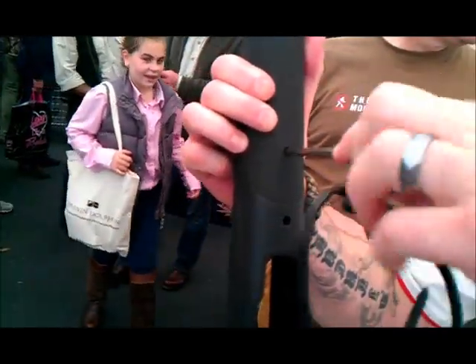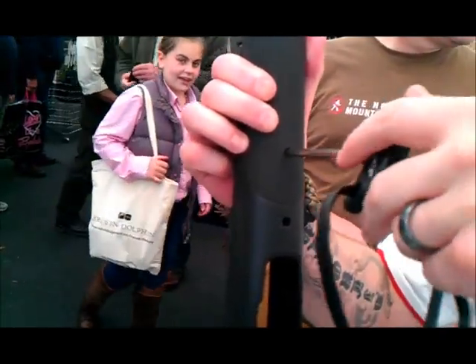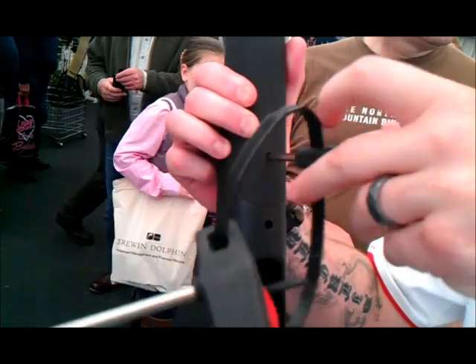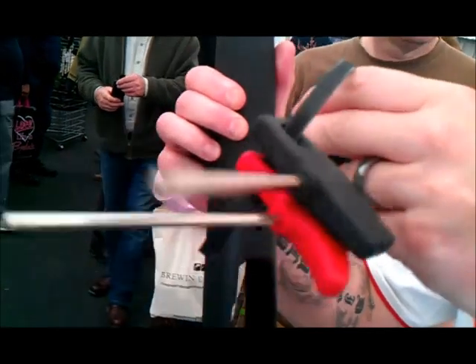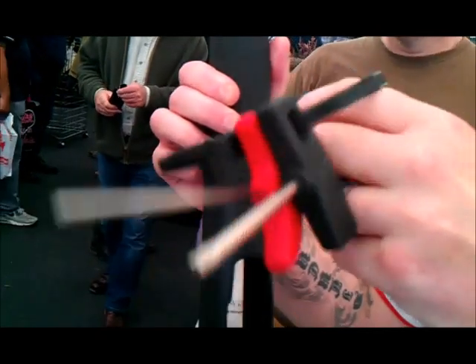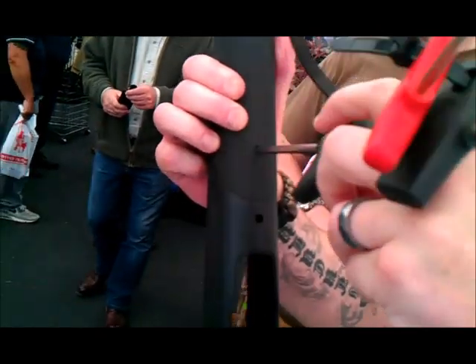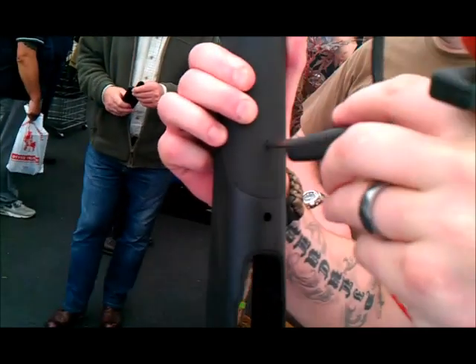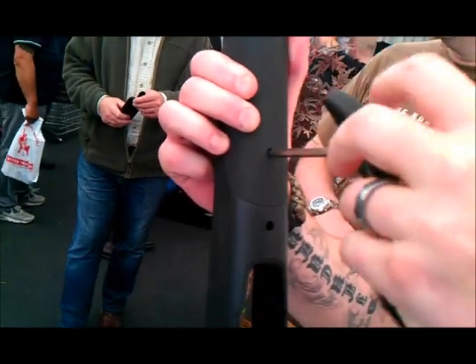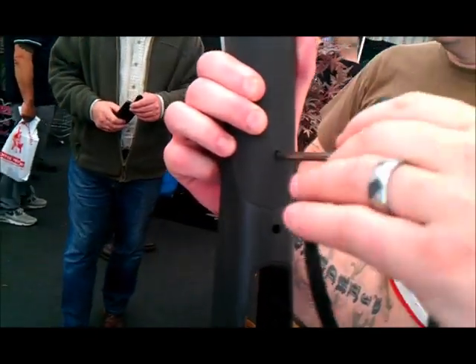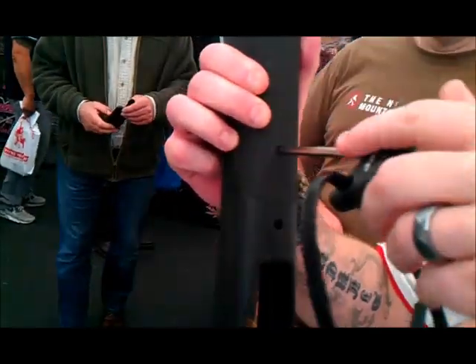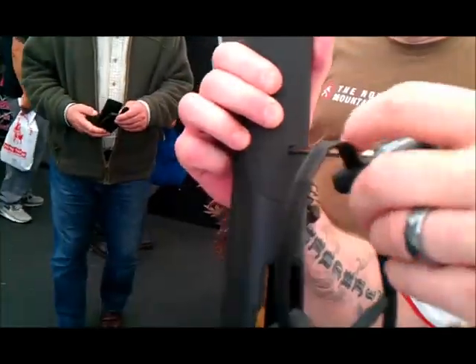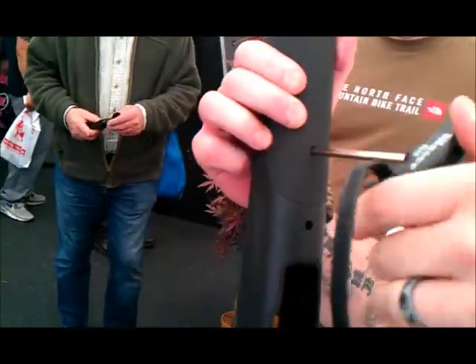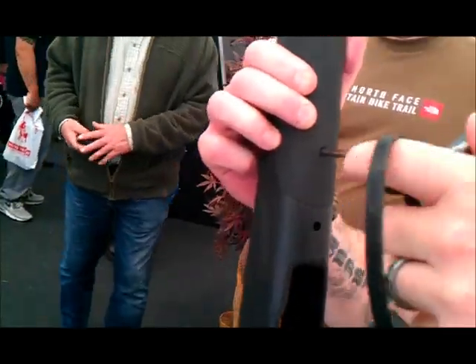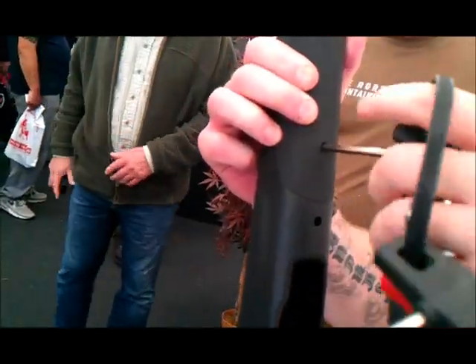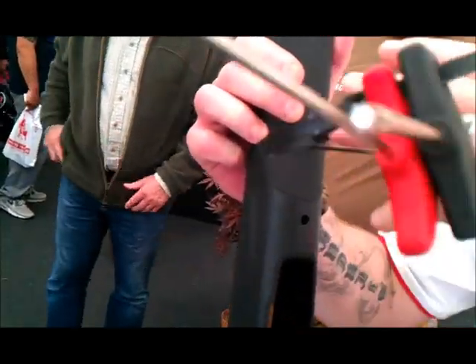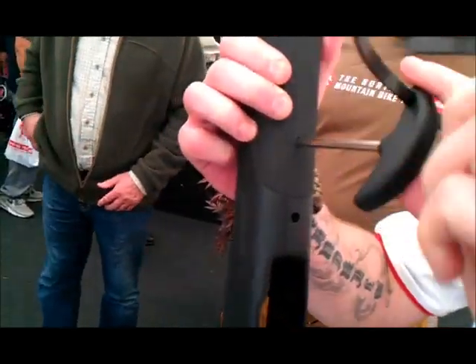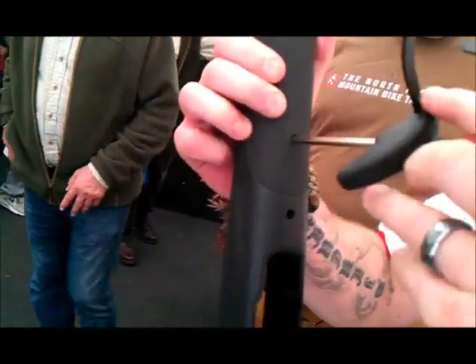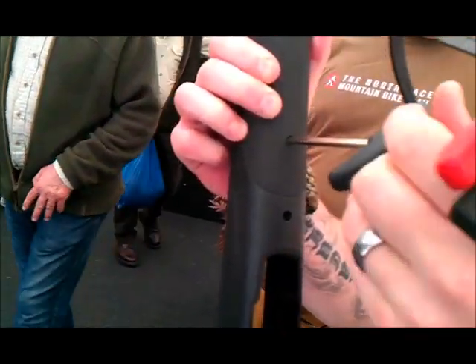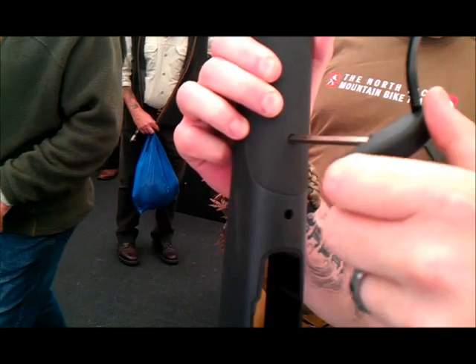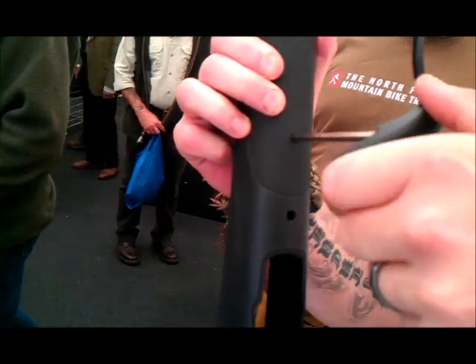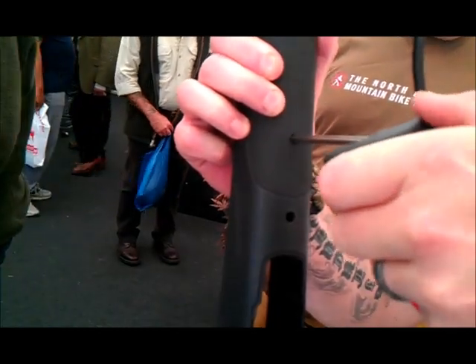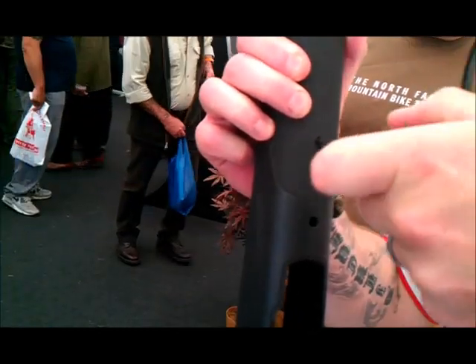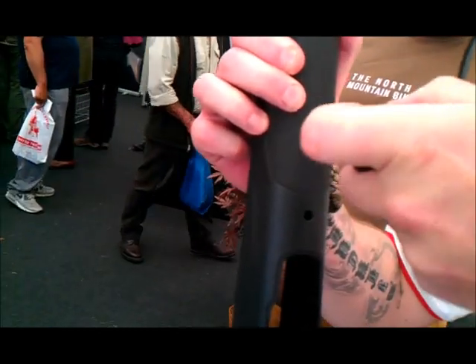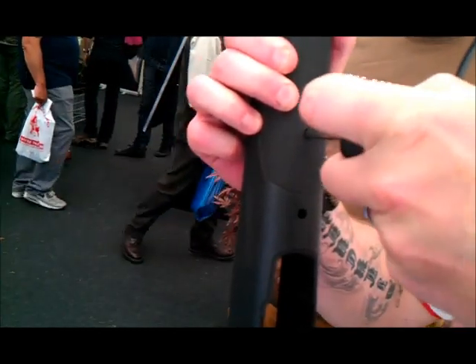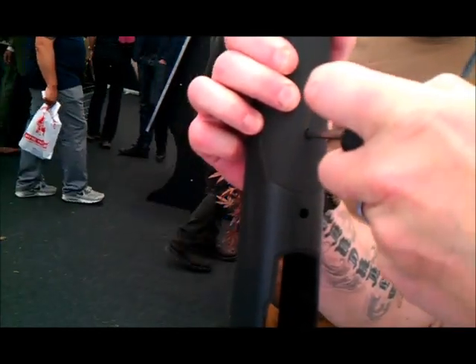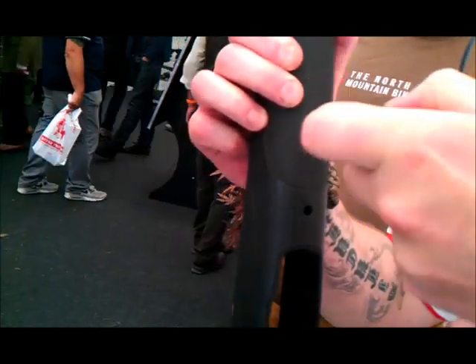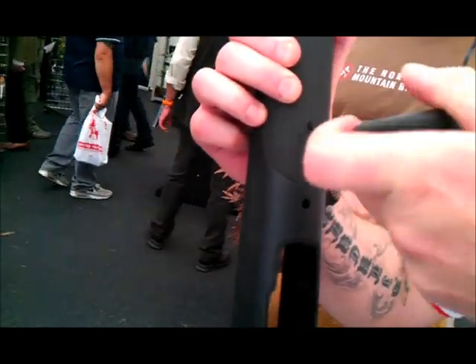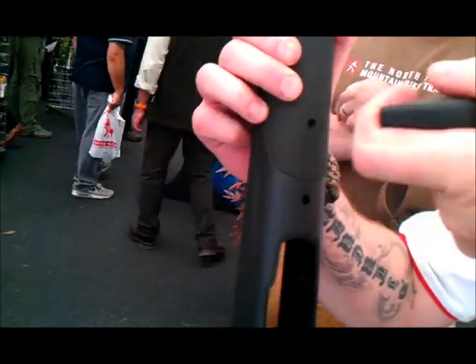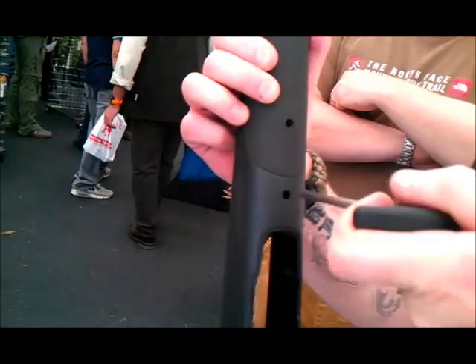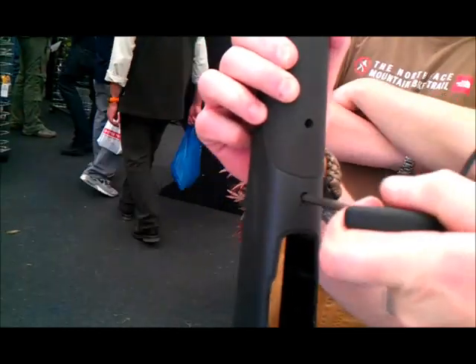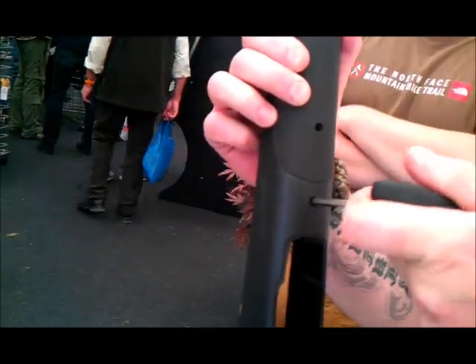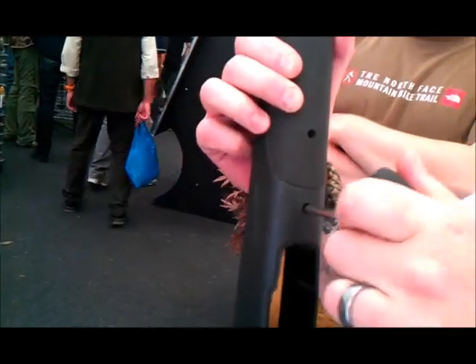Reminds us of the Desert Tactical Arms, where they've got the interchangeable barrels. That's it — finger tight. Feel it. Same again there.